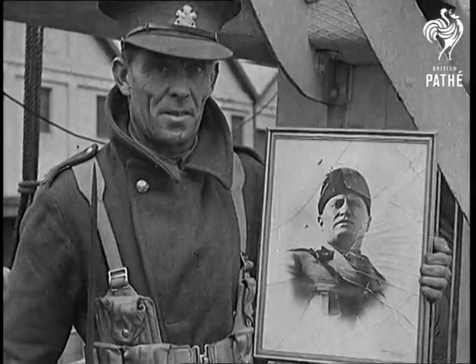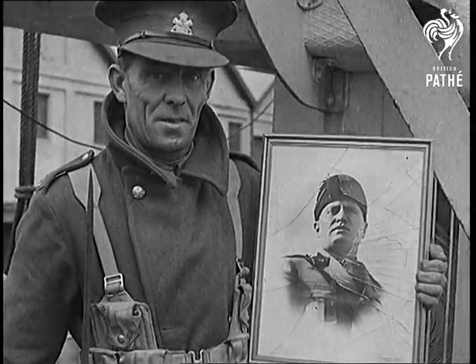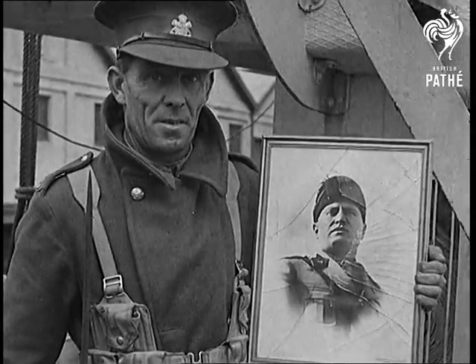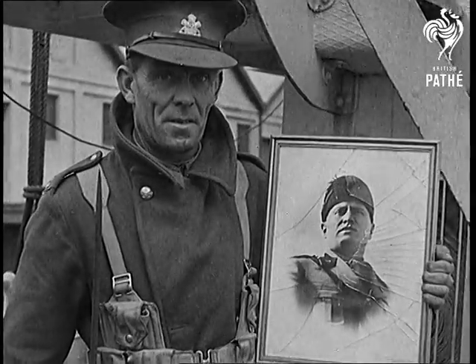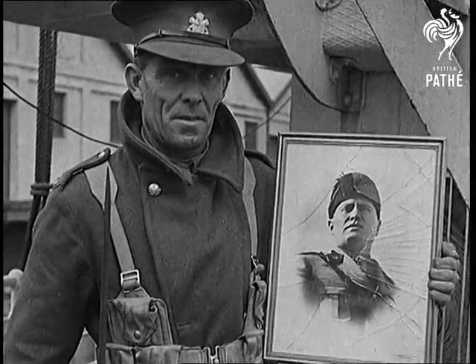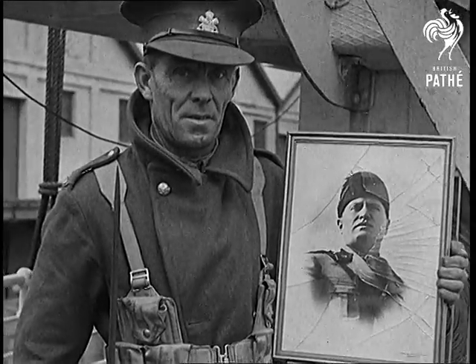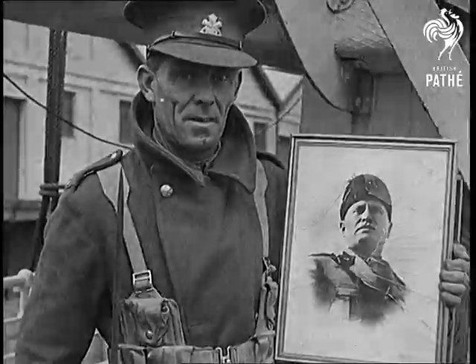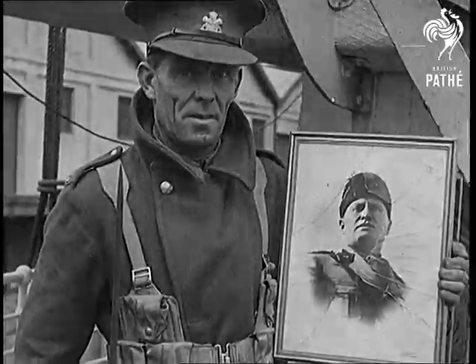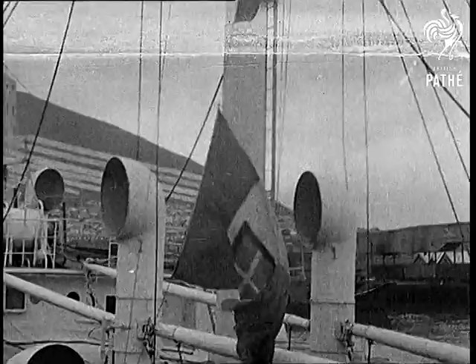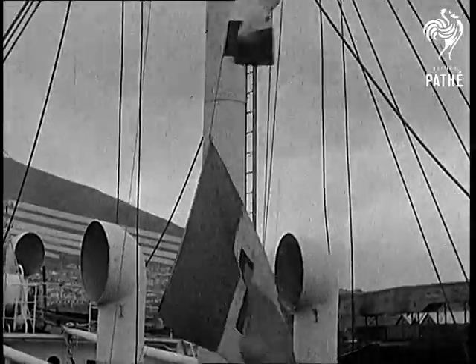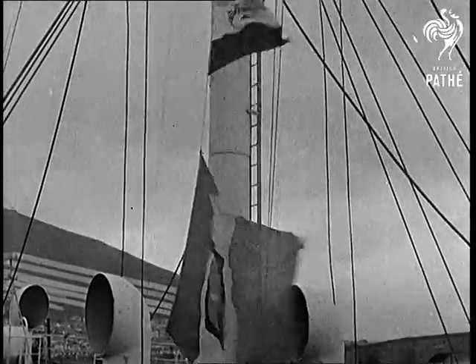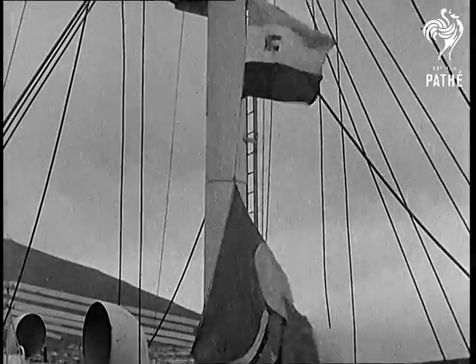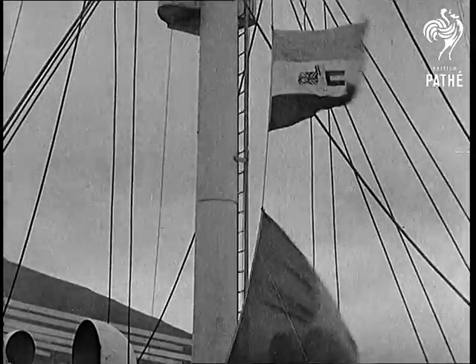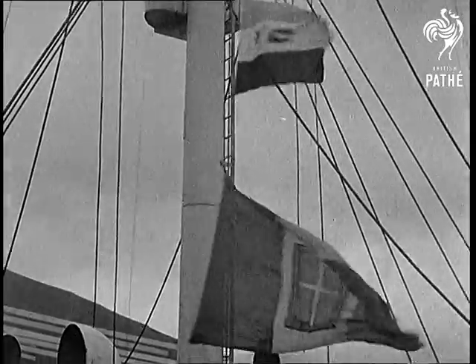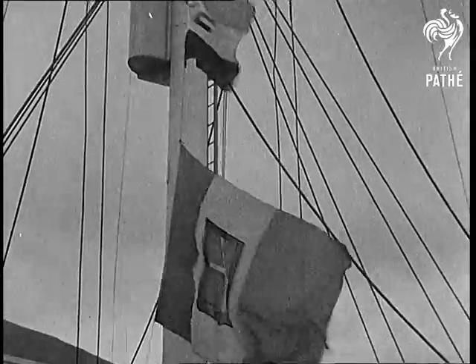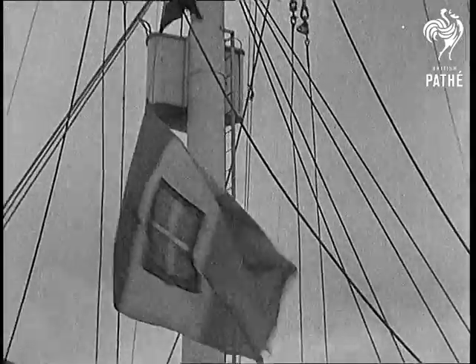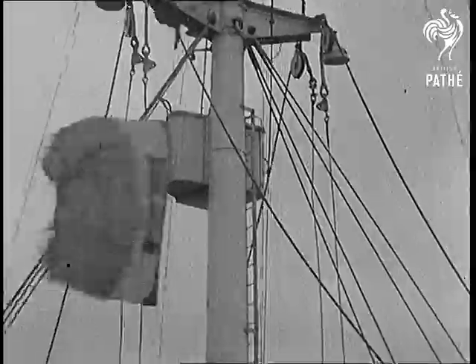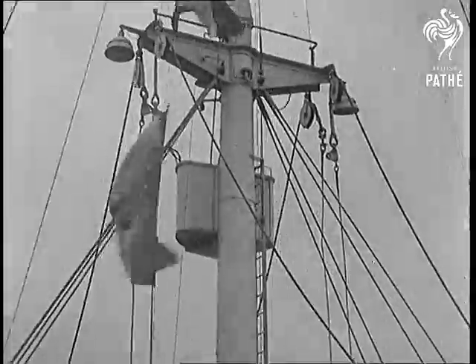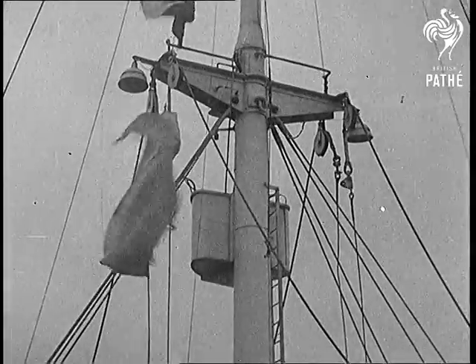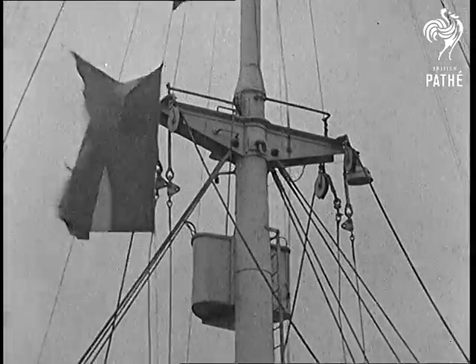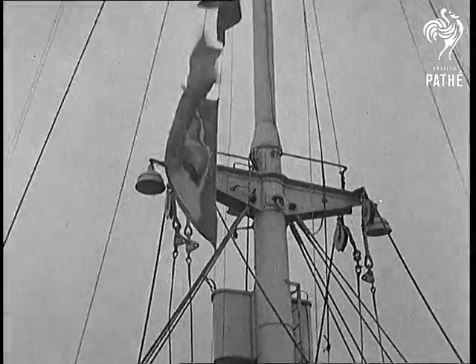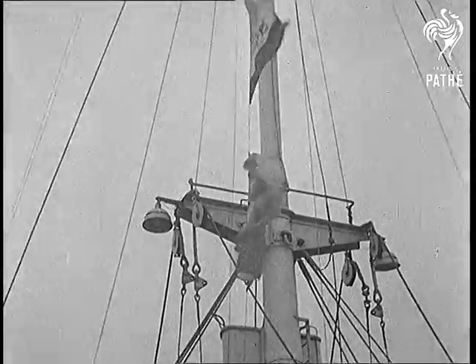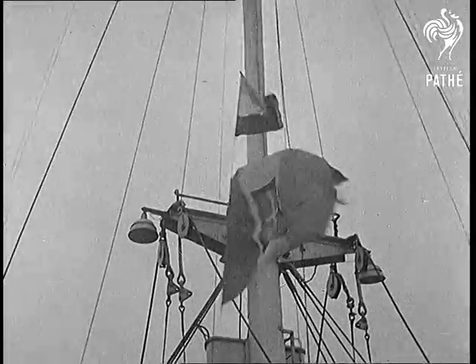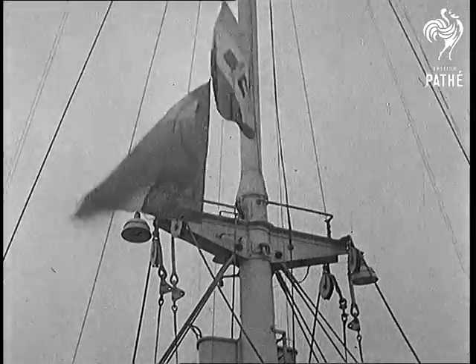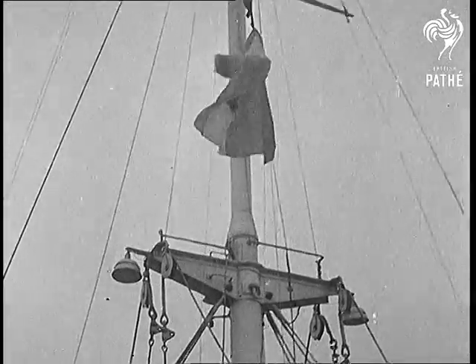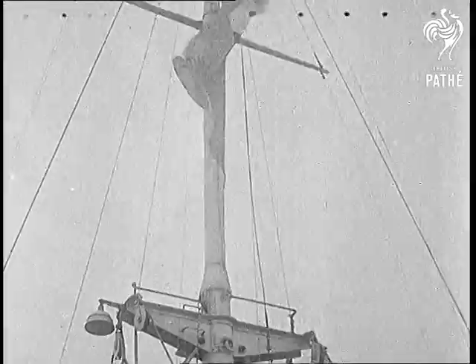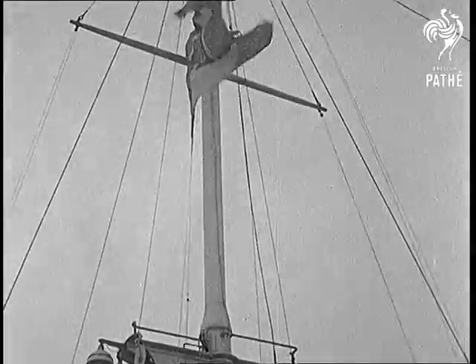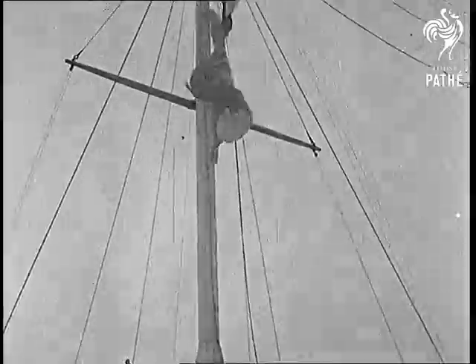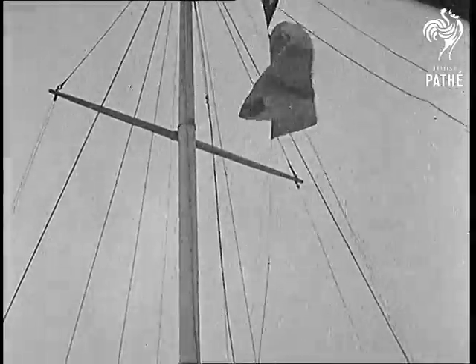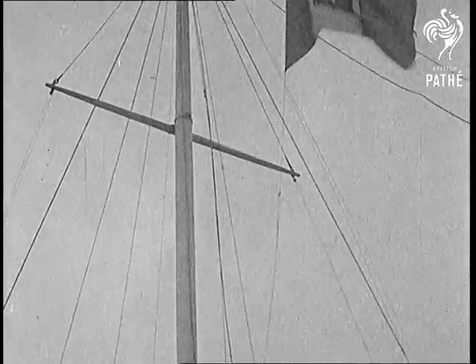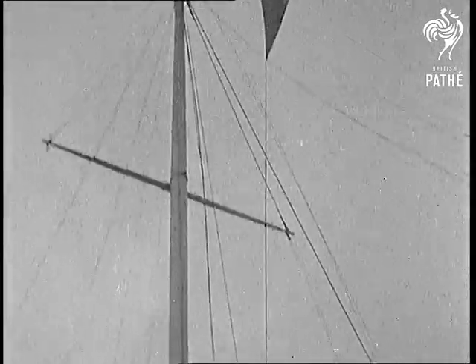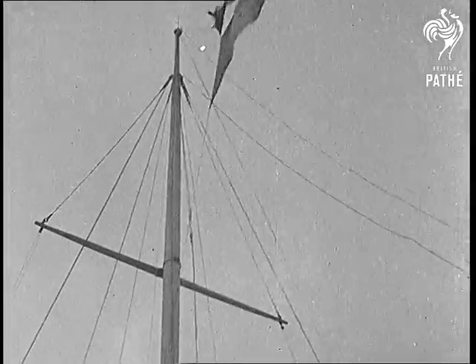That ought to make old Codface mad. The Union flag is hoisted over the Italian flag. The Sistiana will do her job helping the Allies to beat Mussolini and his boss, and it'll be a long time before the Macaroni Boys get her back.